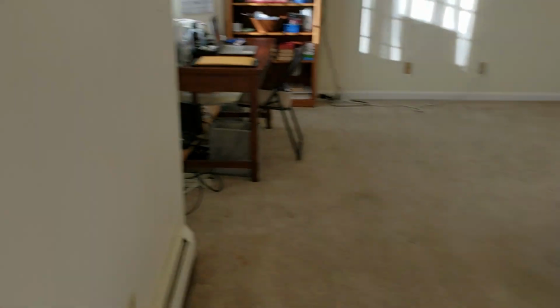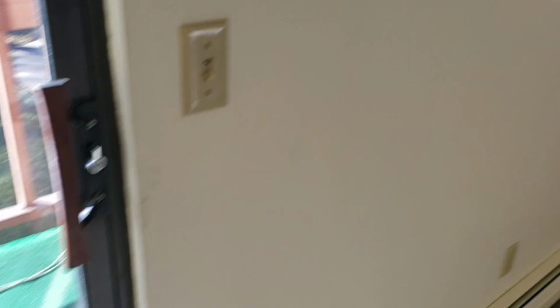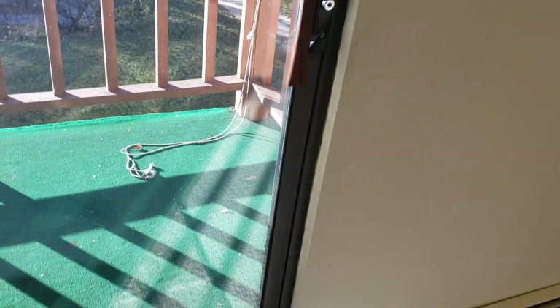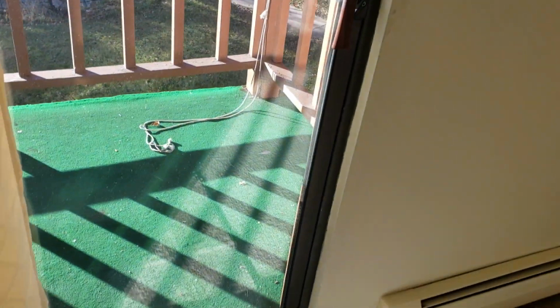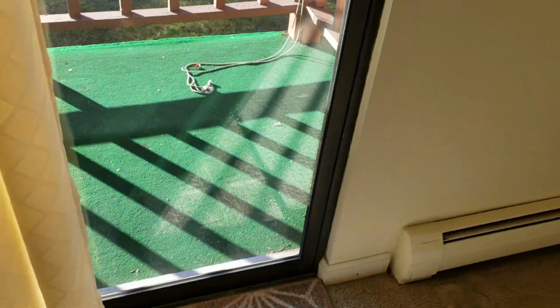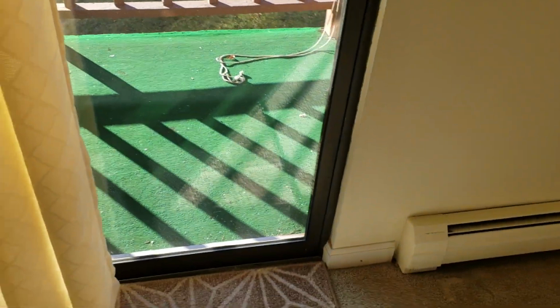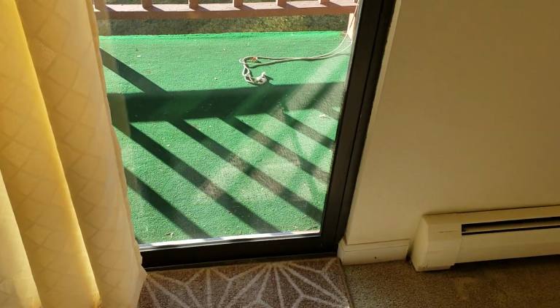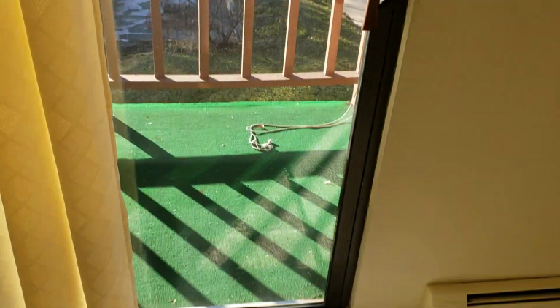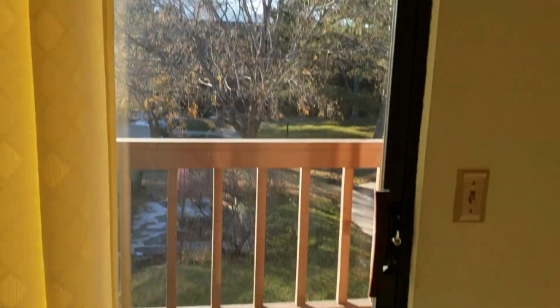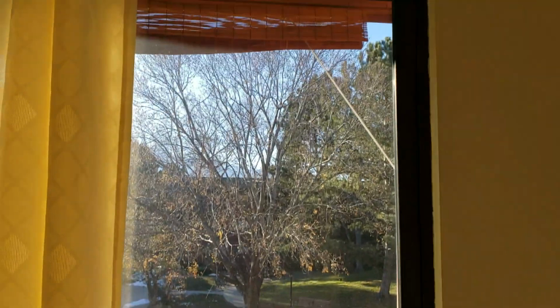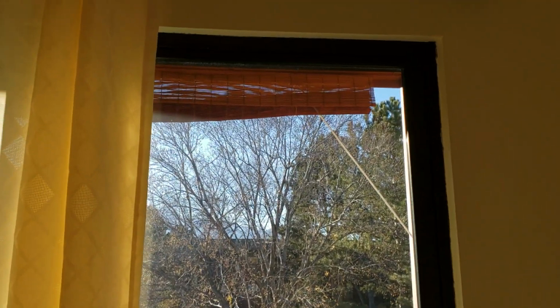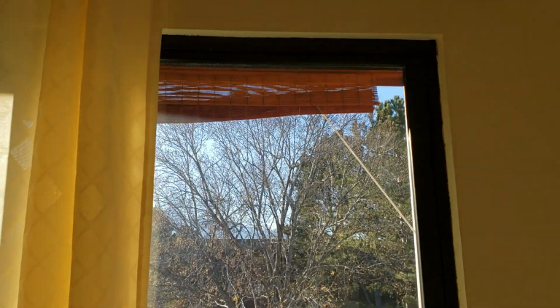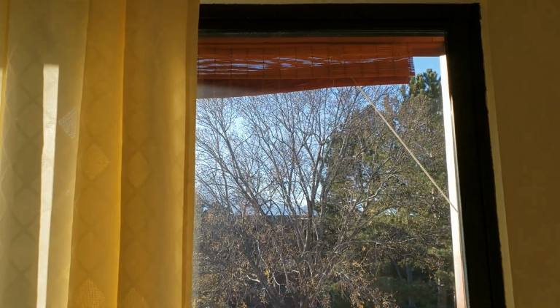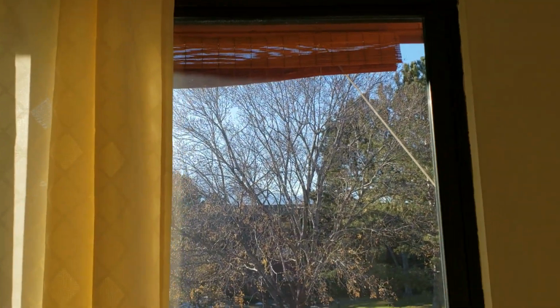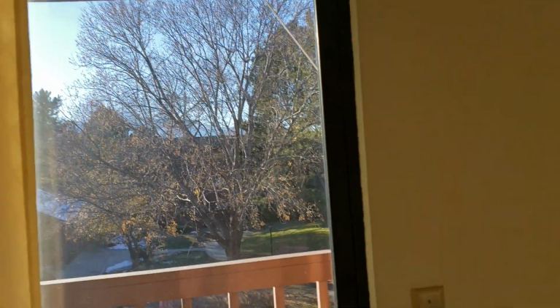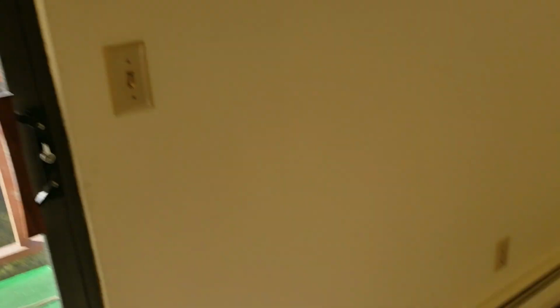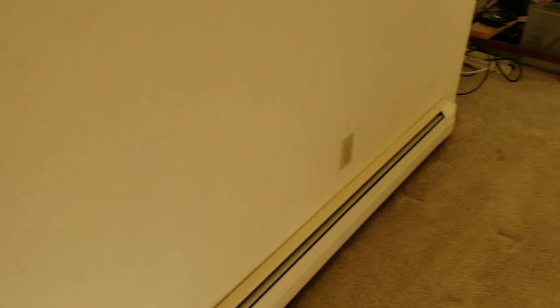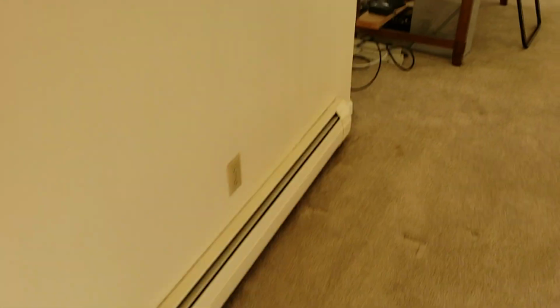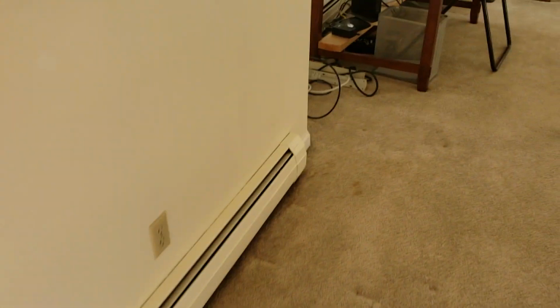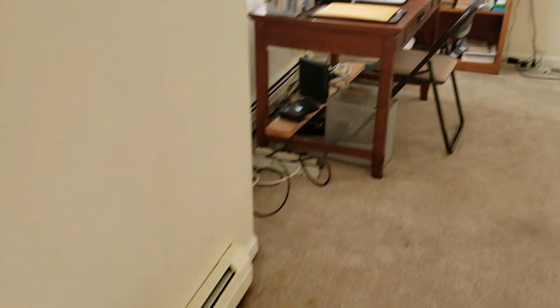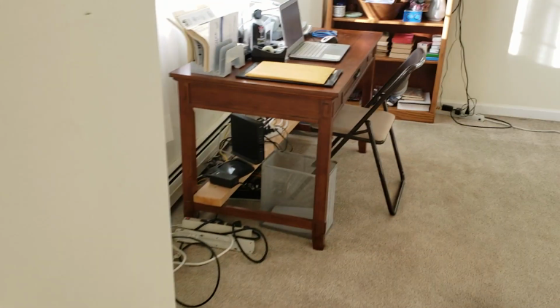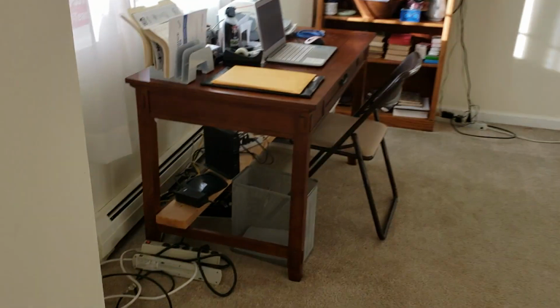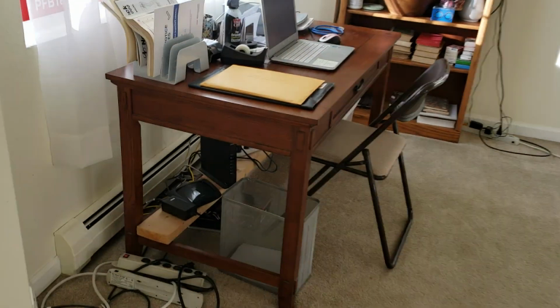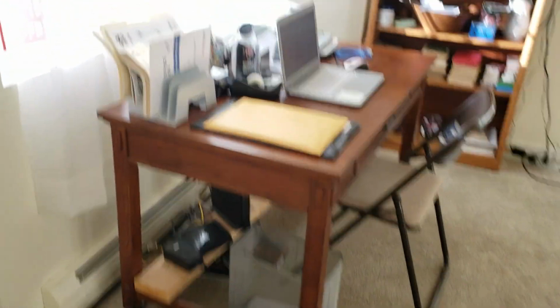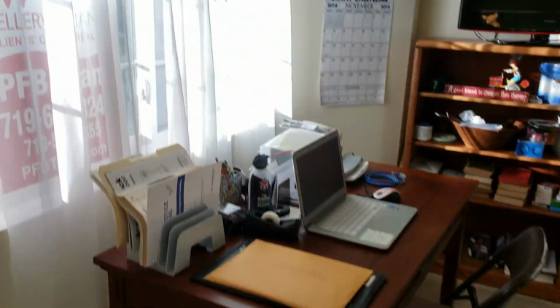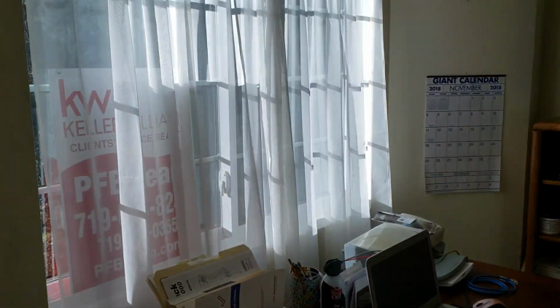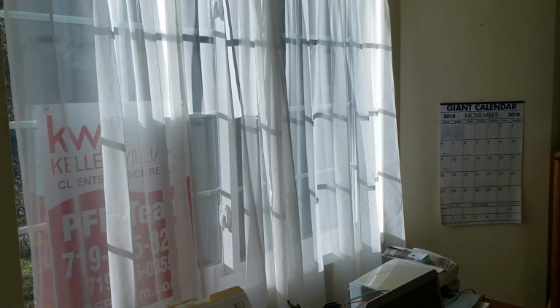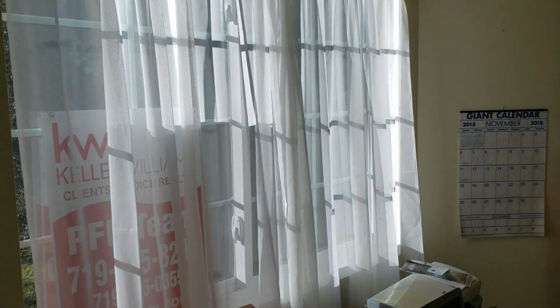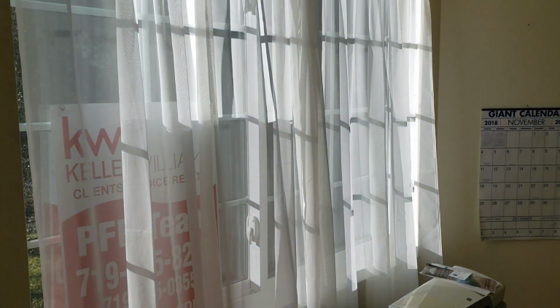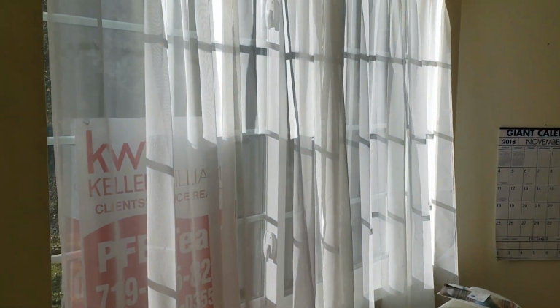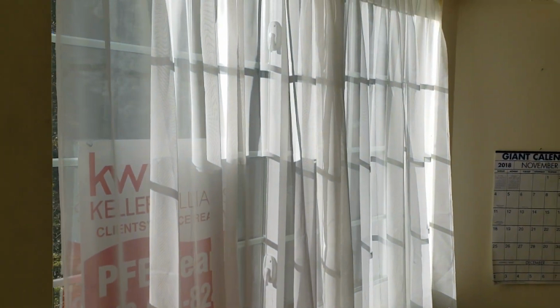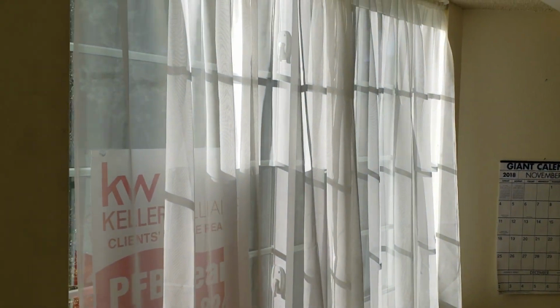This door is original. It's not too hard to slide, but it obviously doesn't feel like it's brand new. Baseboard heating. These windows are new, or newer anyway — they're vinyl.